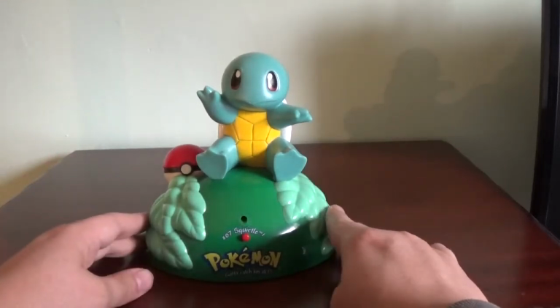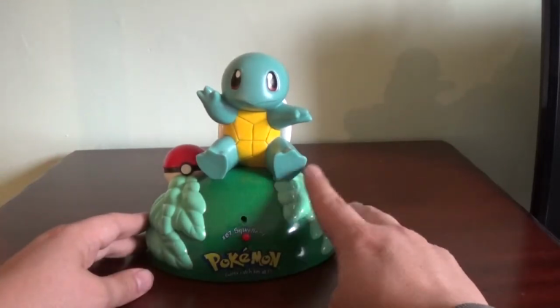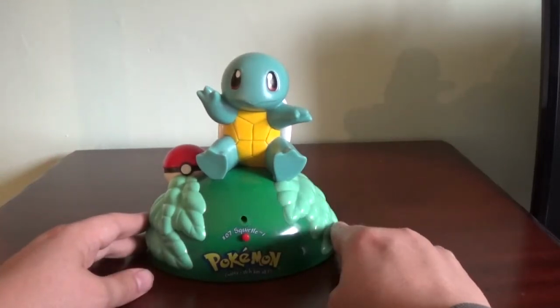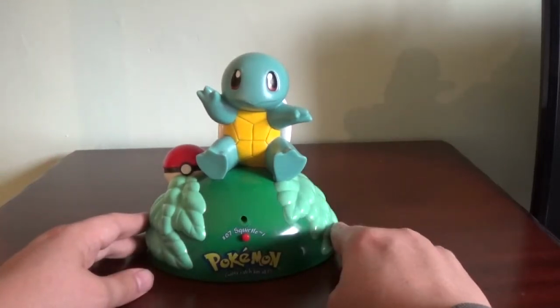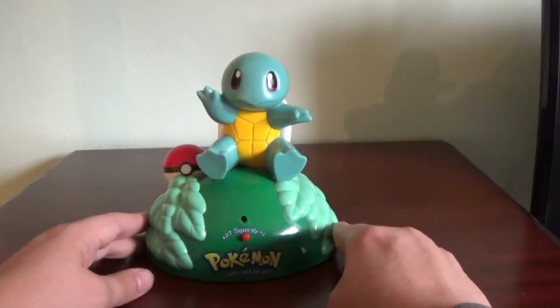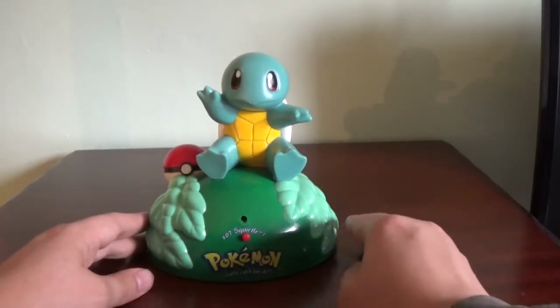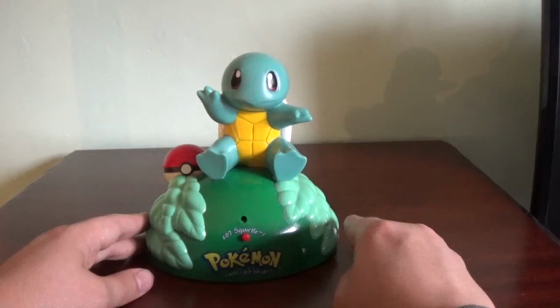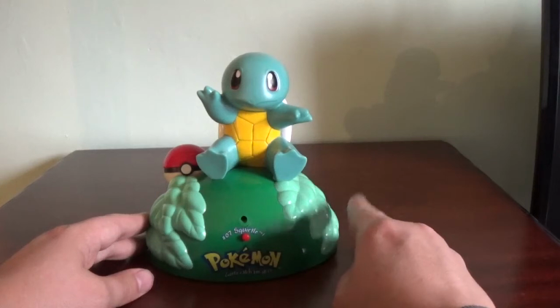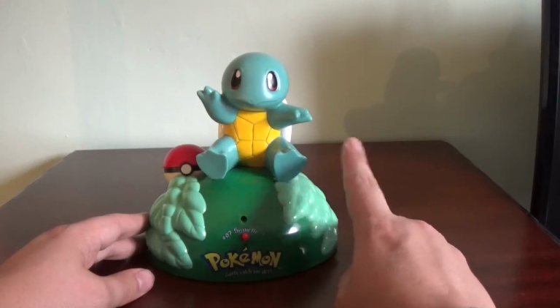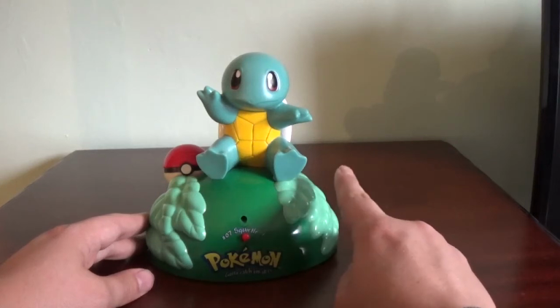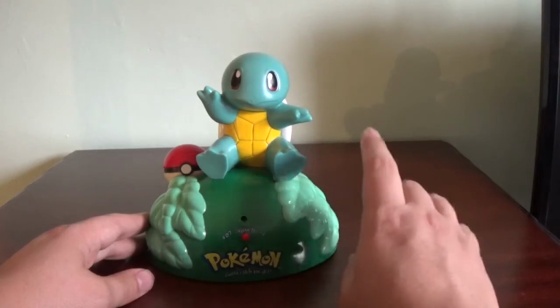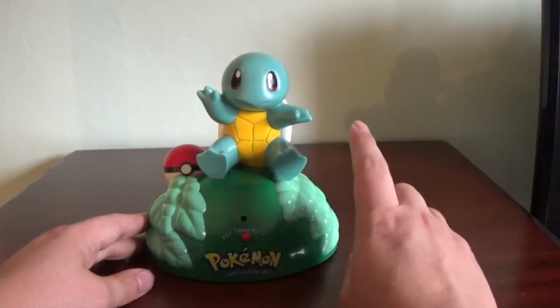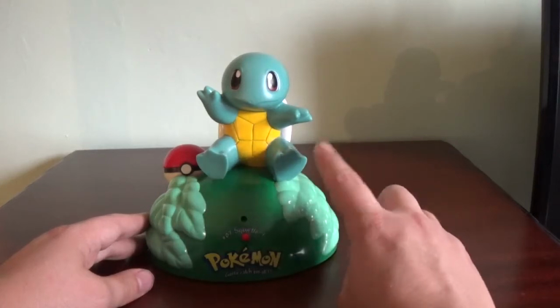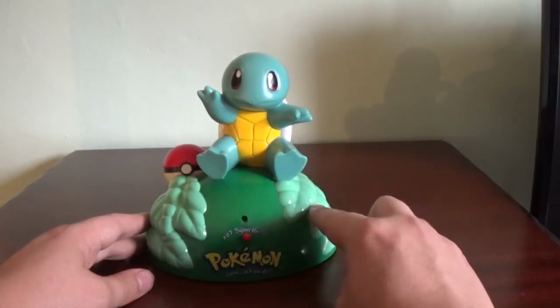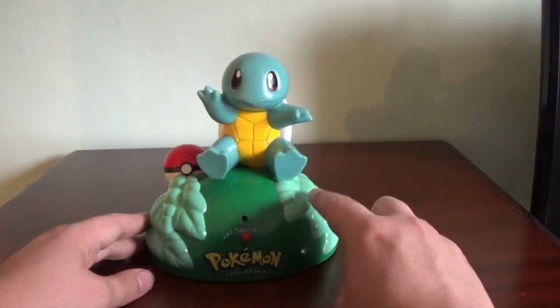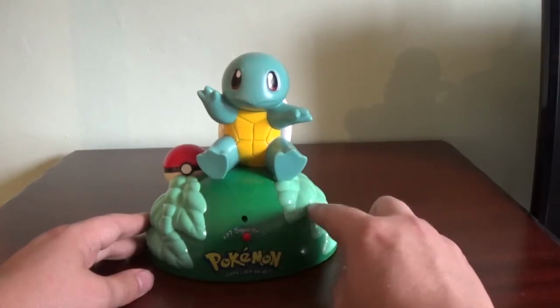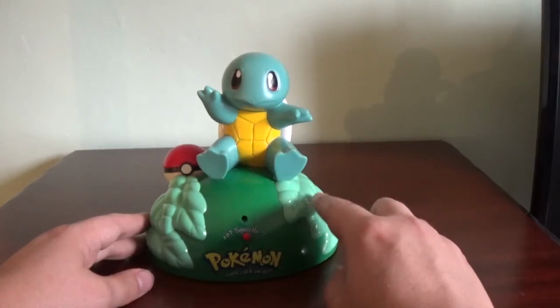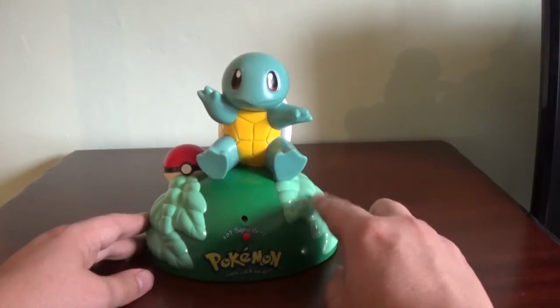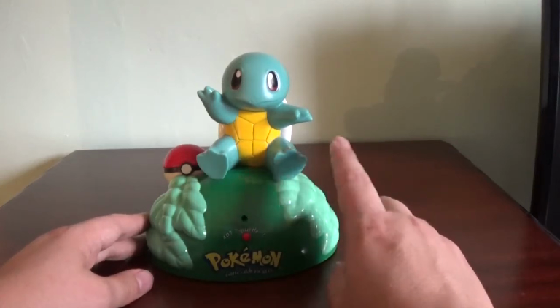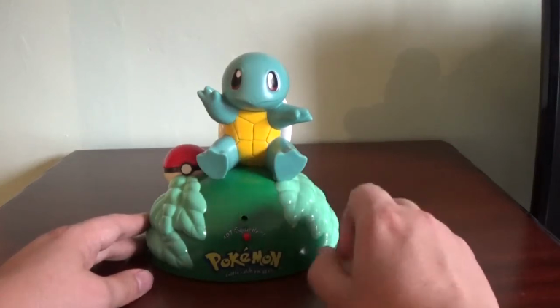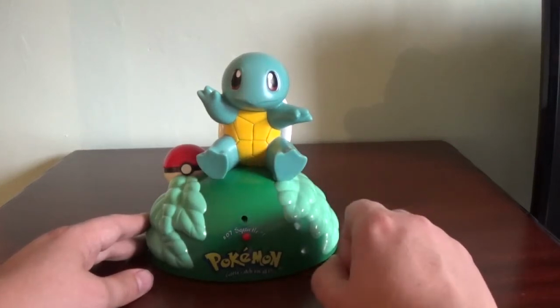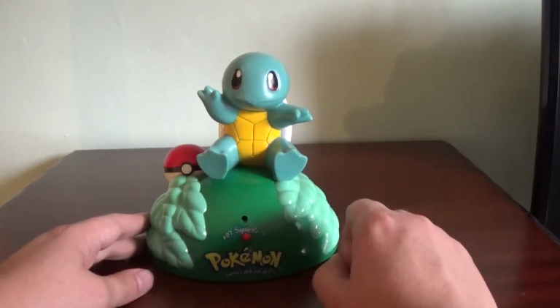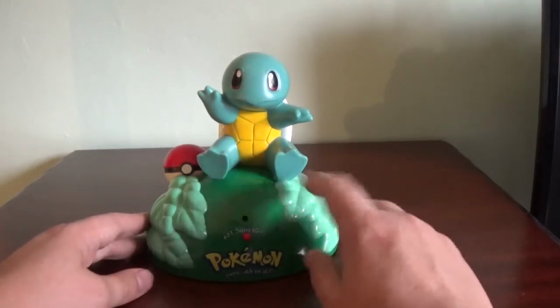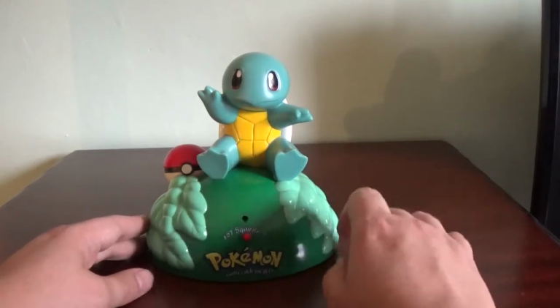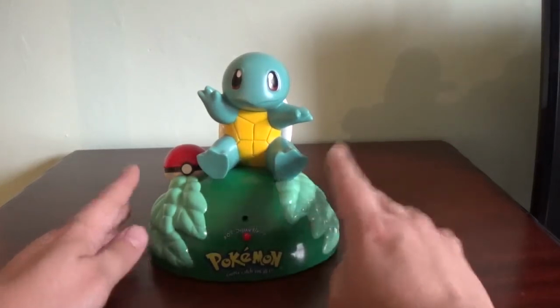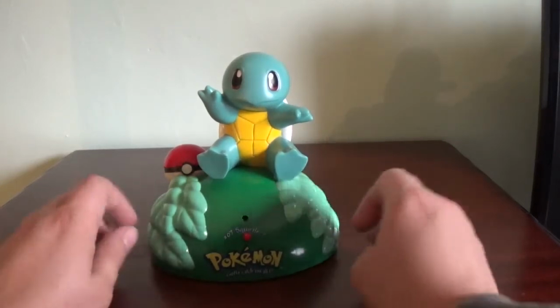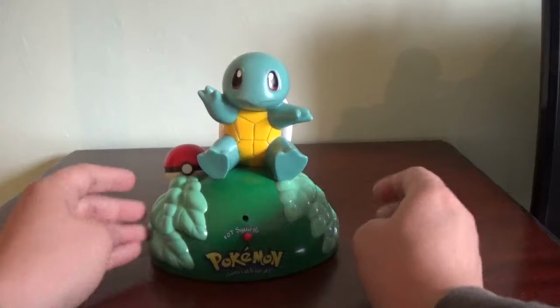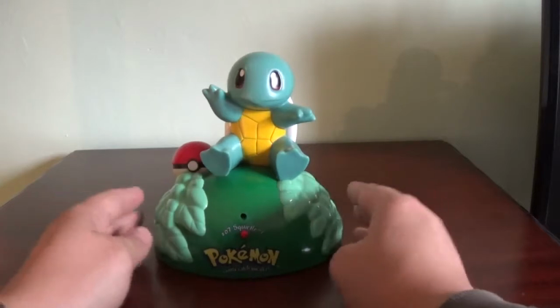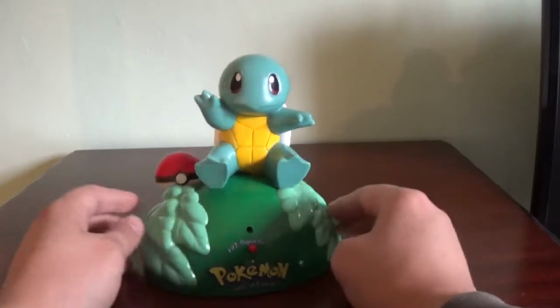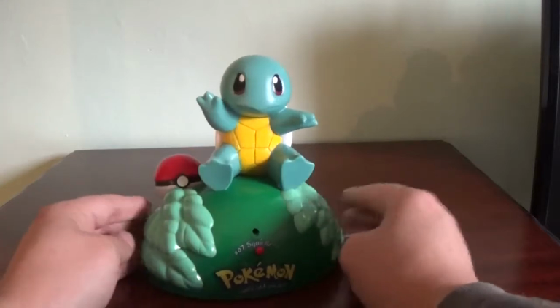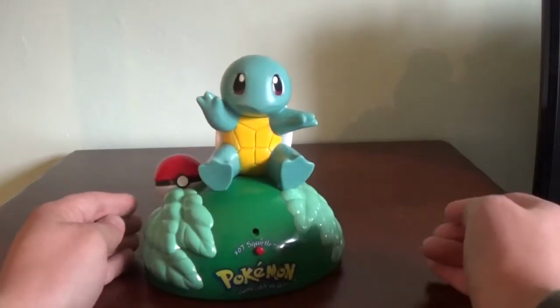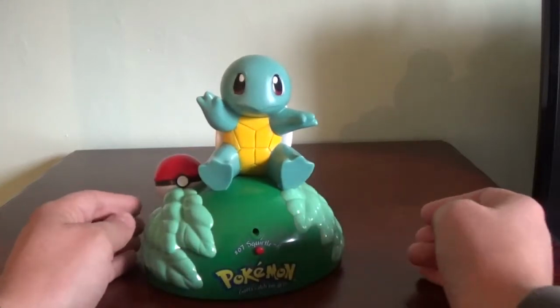Quite a few of these were released around that time. I think all the starters, plus Pikachu and Togepi were released — I'll have to look into it. But anyway, this is the Squirtle one.